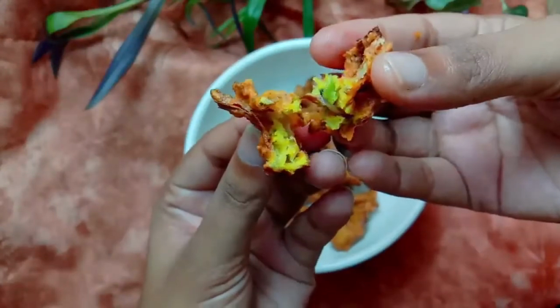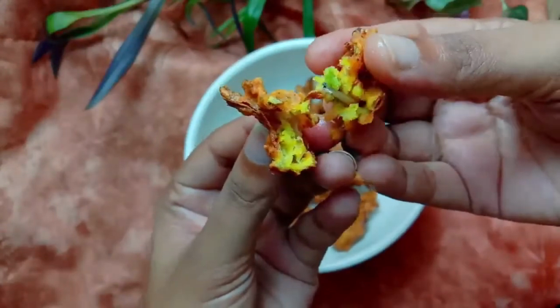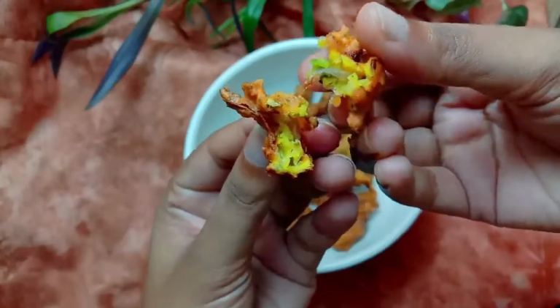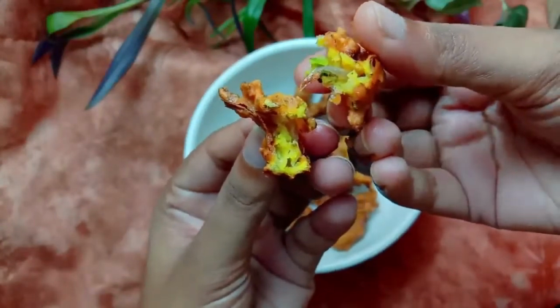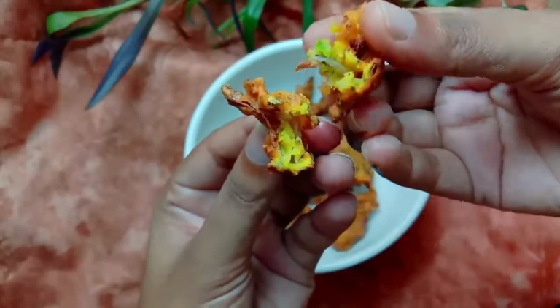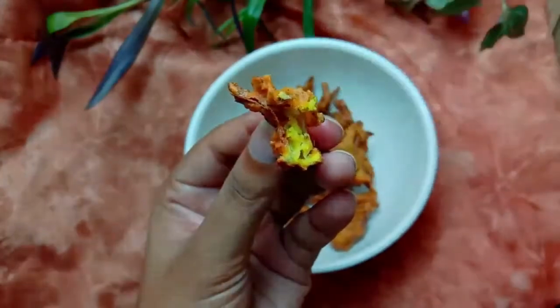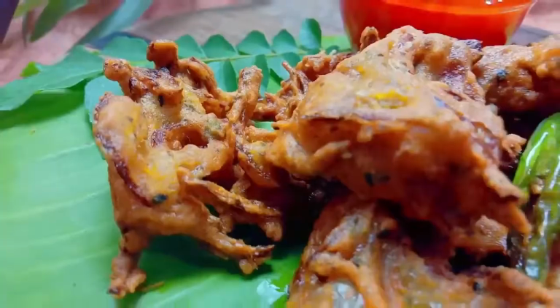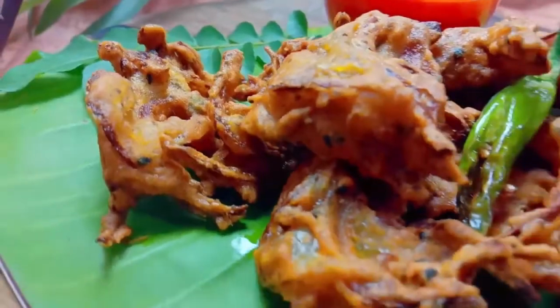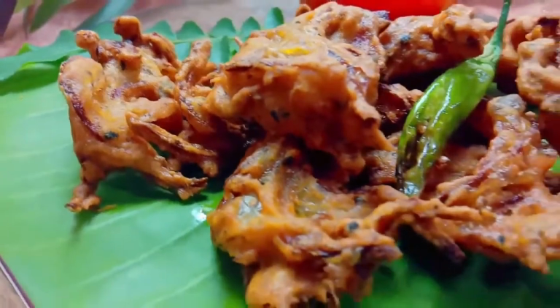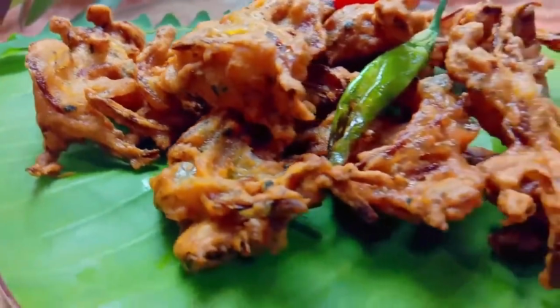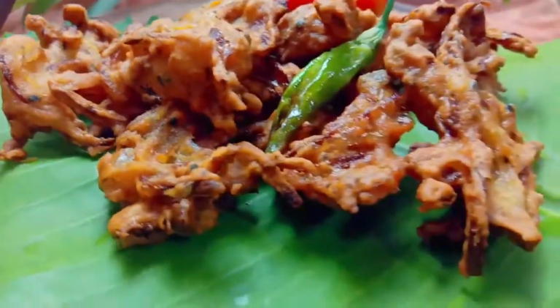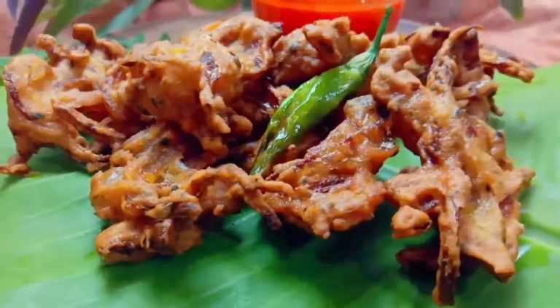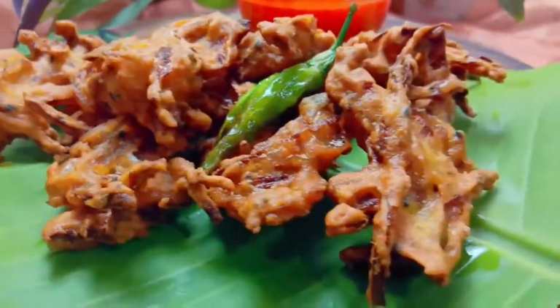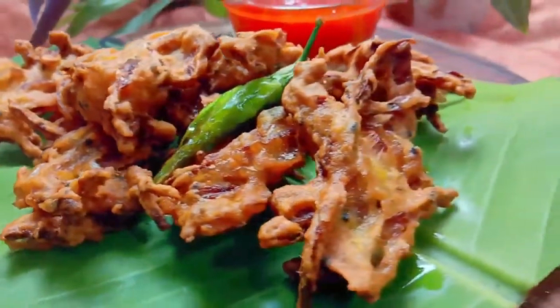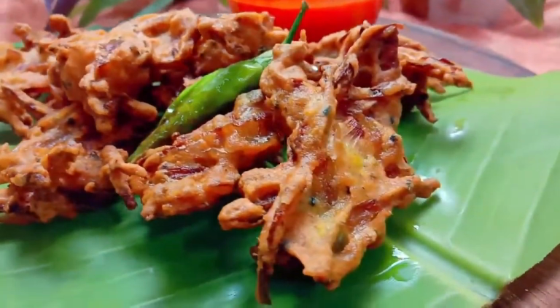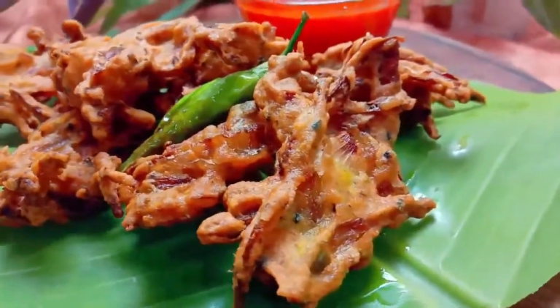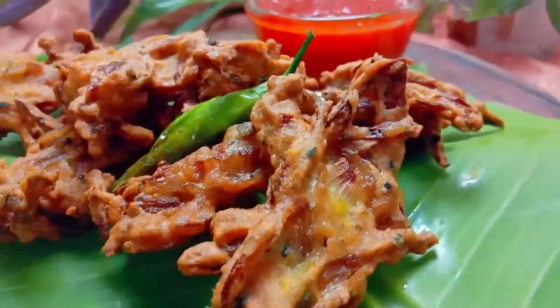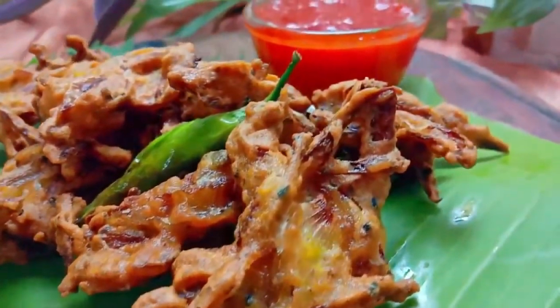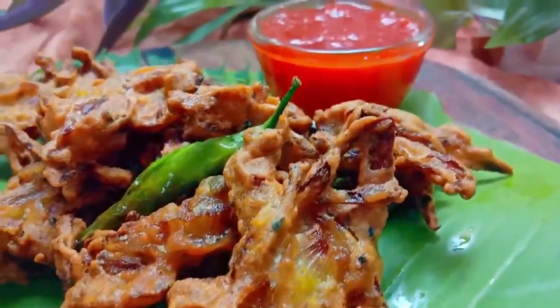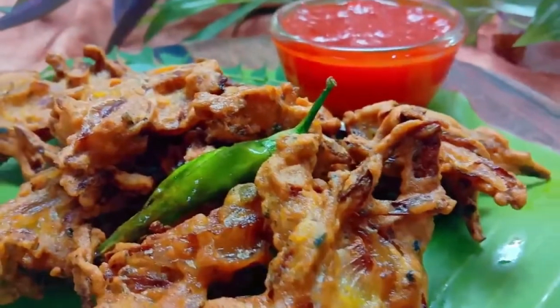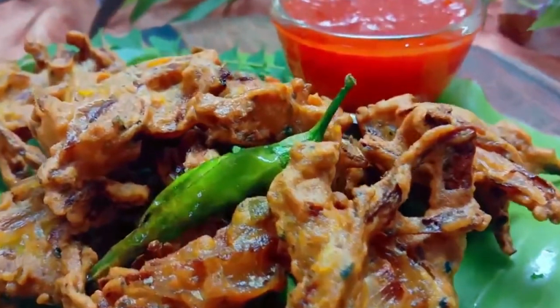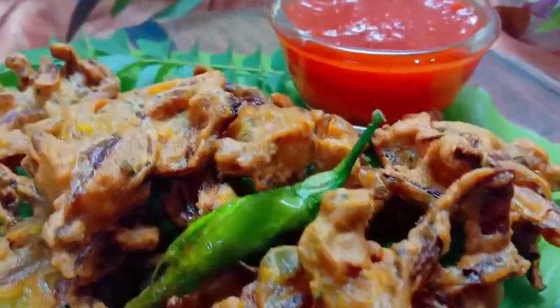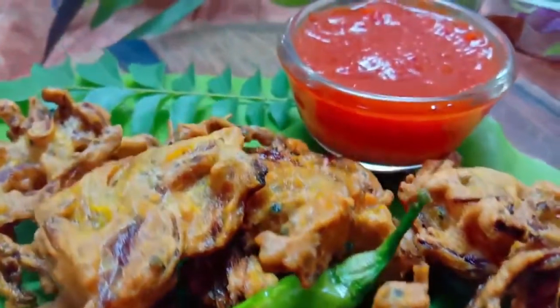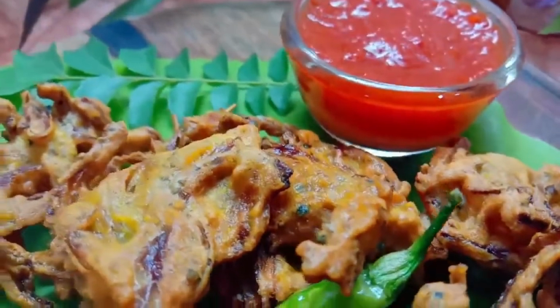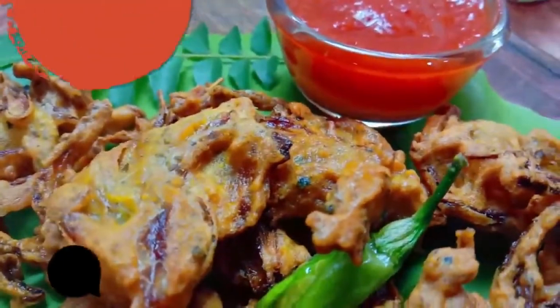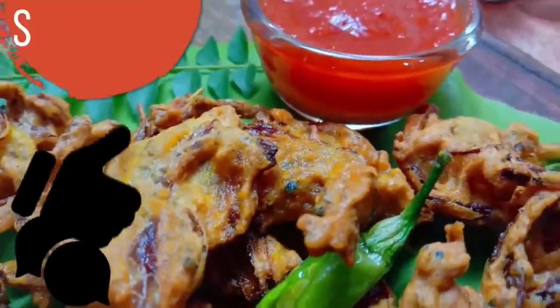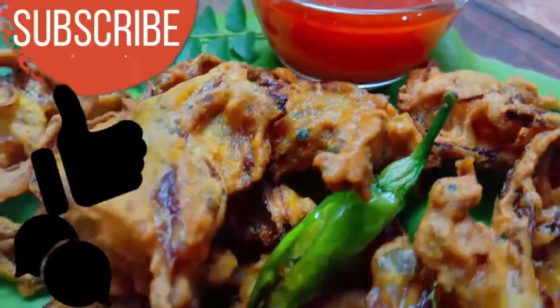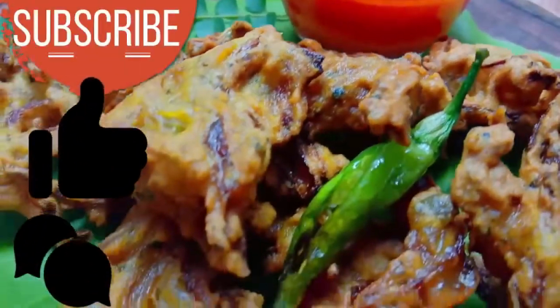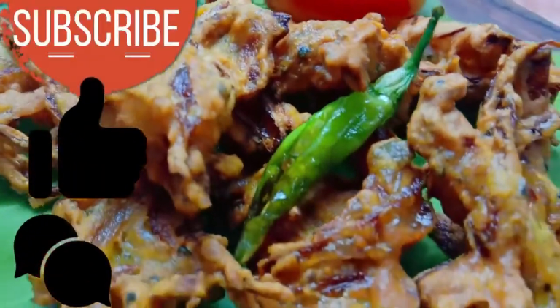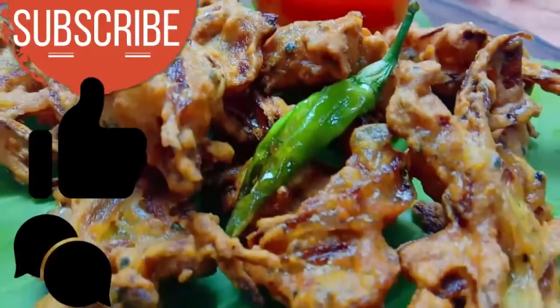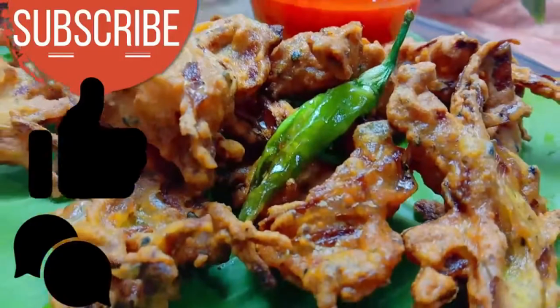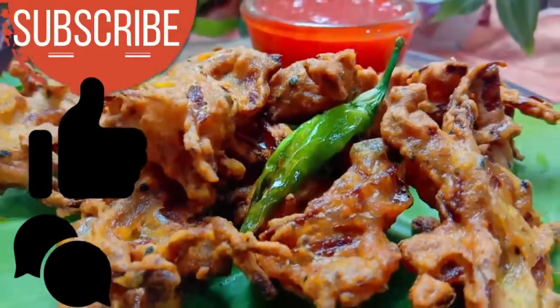Okay, so it's done. It's easy, isn't it? Make sure to make this recipe and tell us how it turned out. If you like this video, don't forget to like it and subscribe. See you next time!